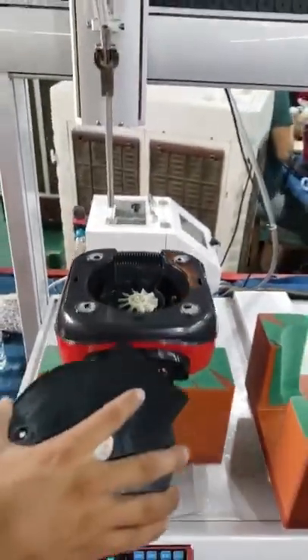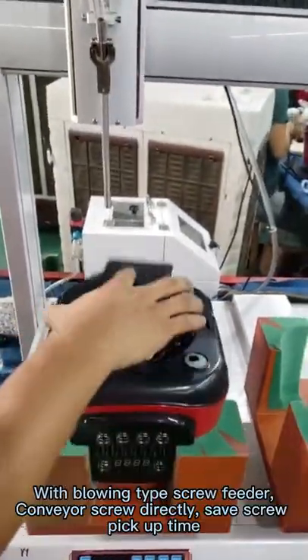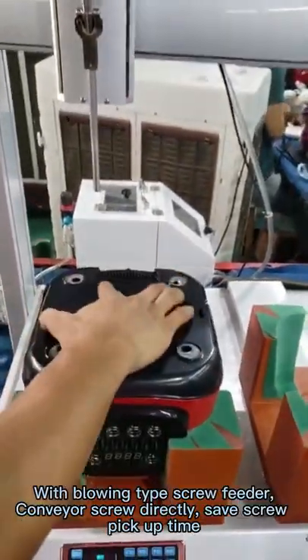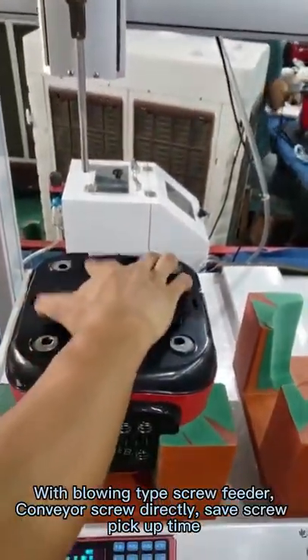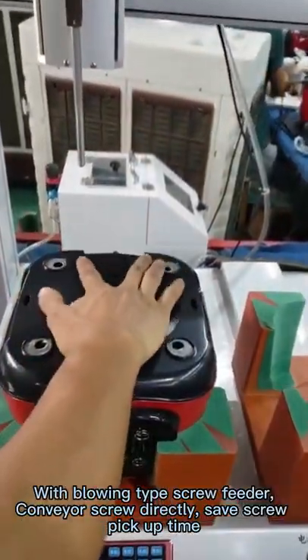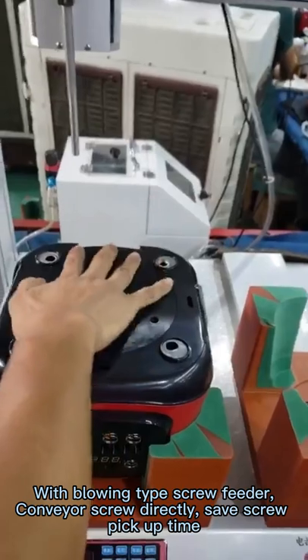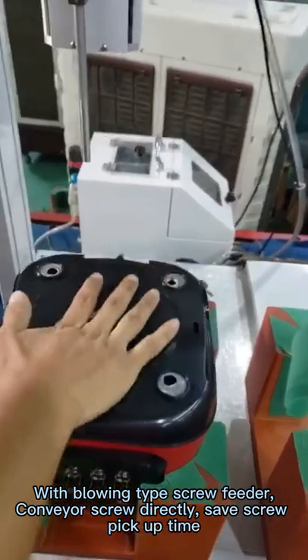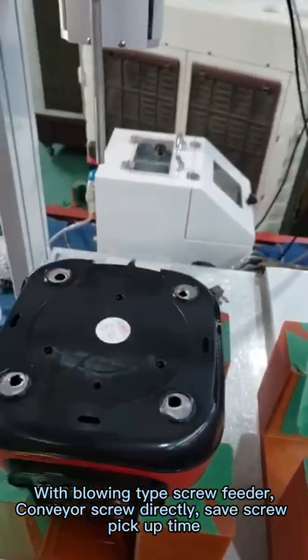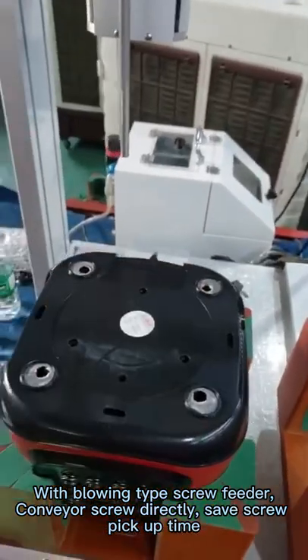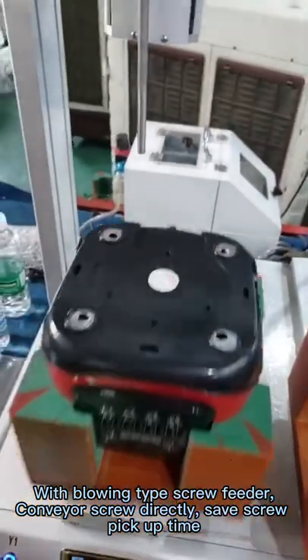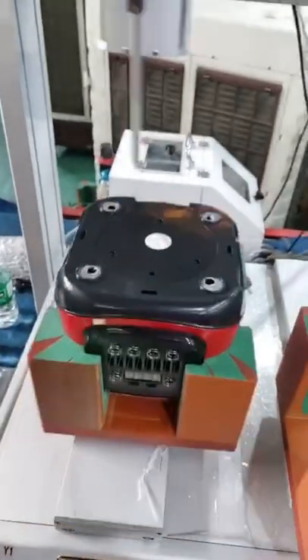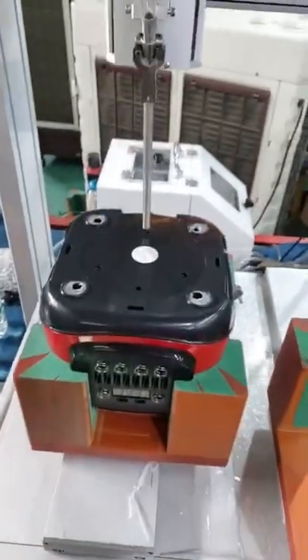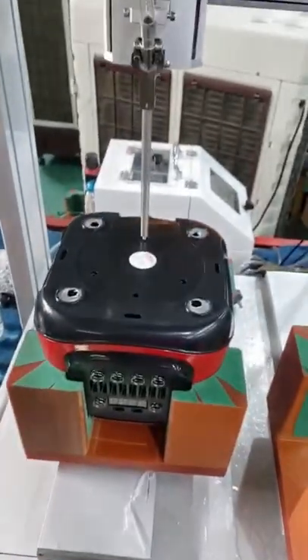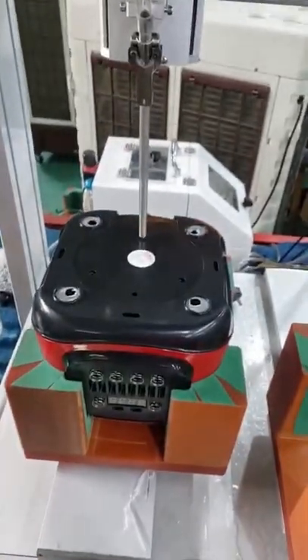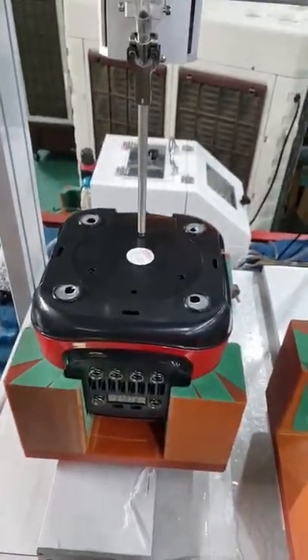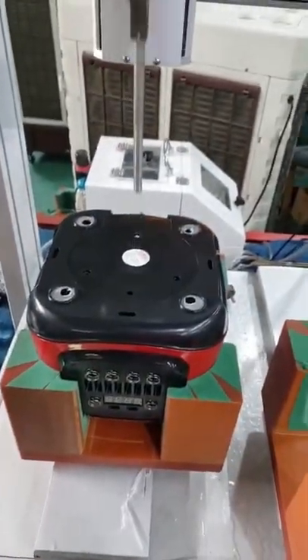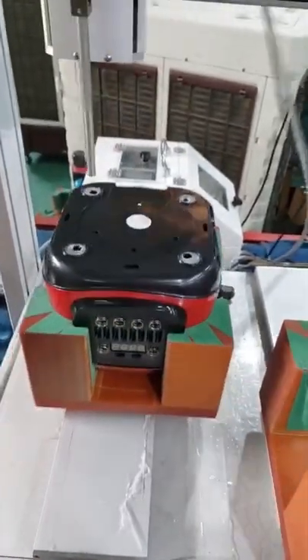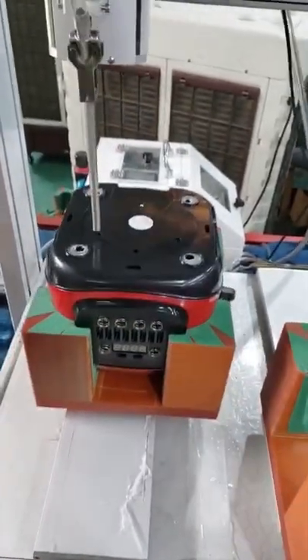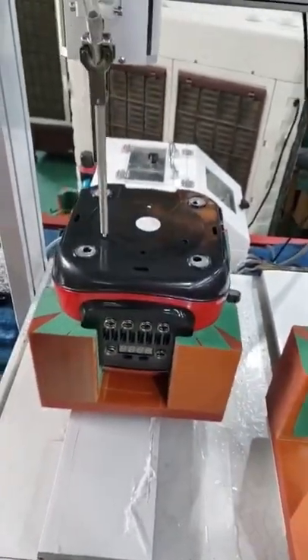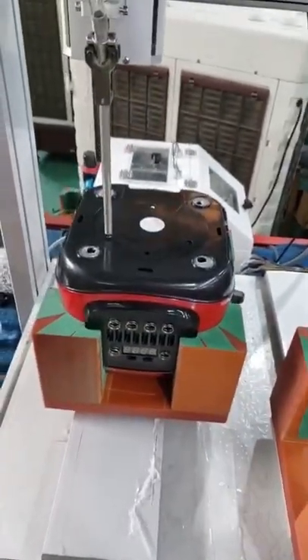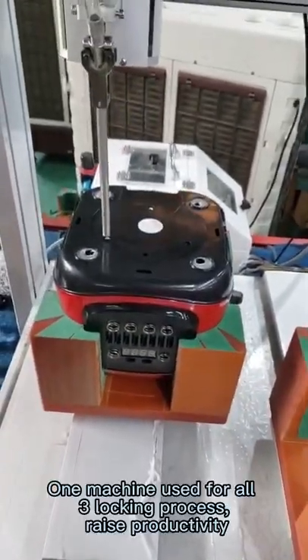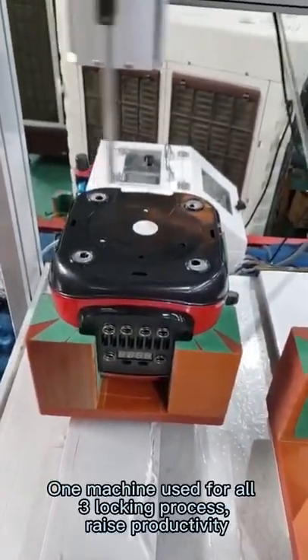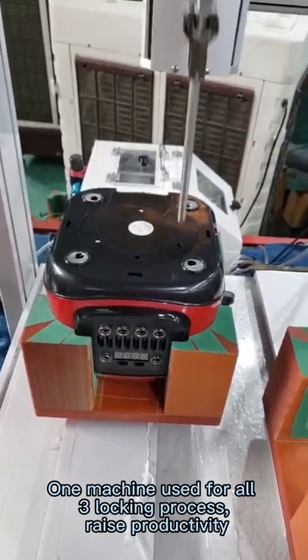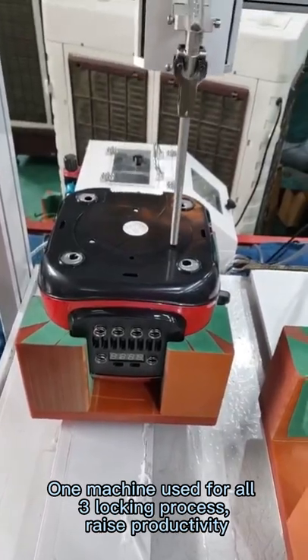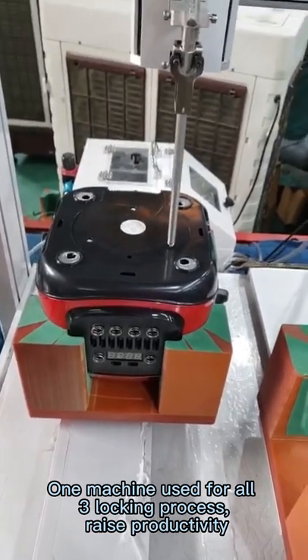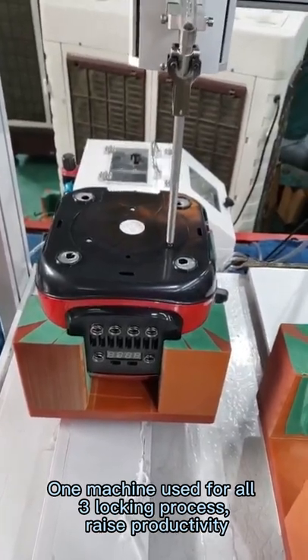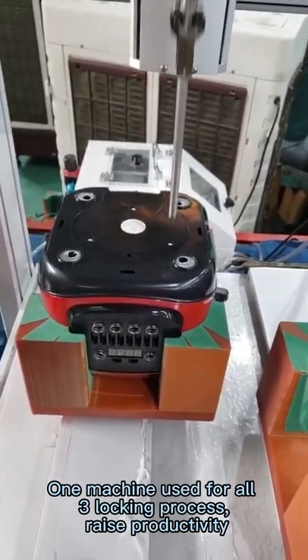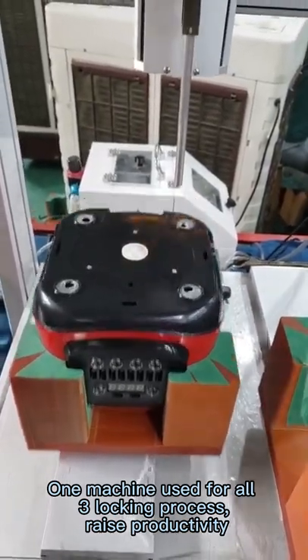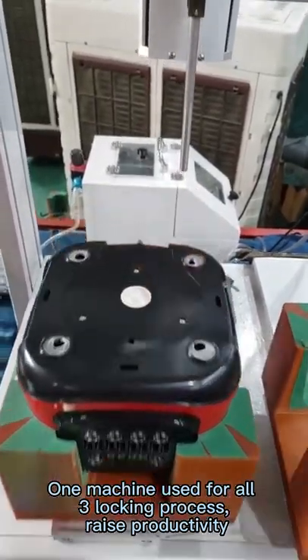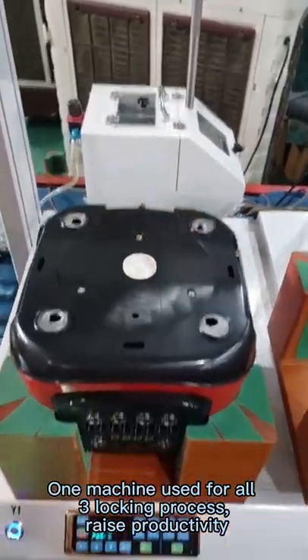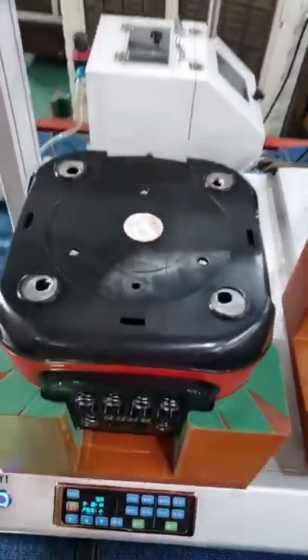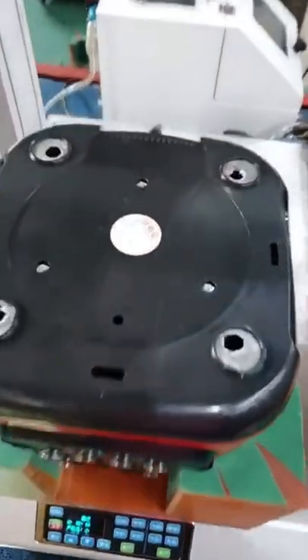With blowing type screw feeder, the conveyor screwdriver actually saves screw pick-up time. One machine used for all locking processes, raising productivity.